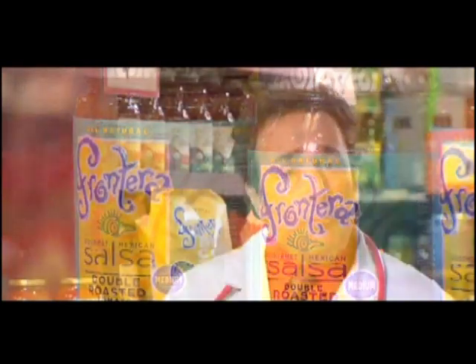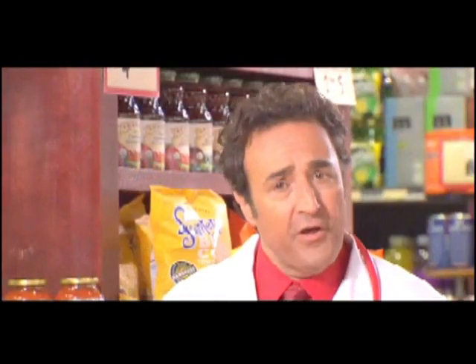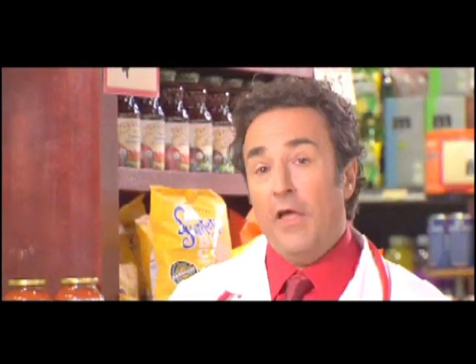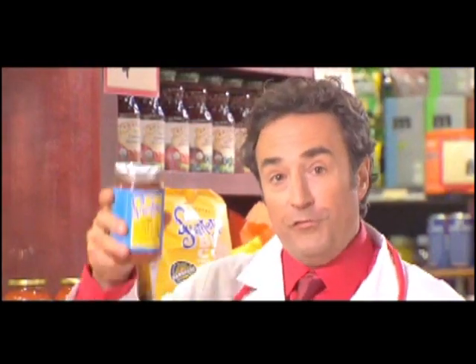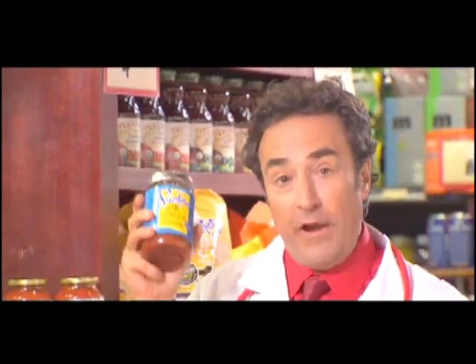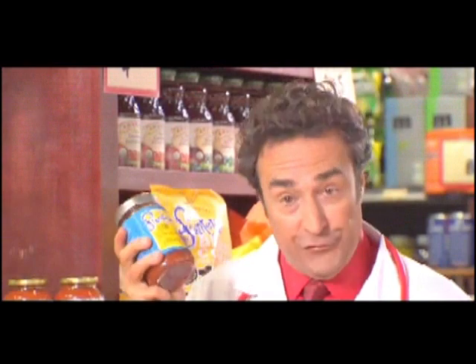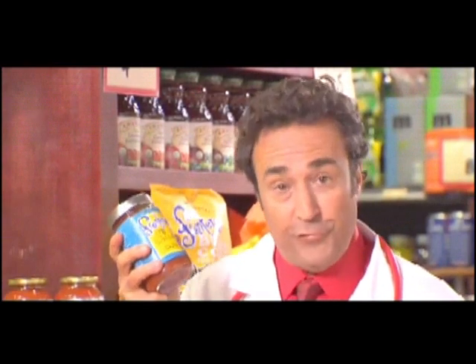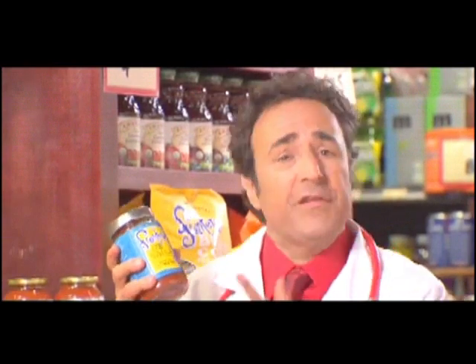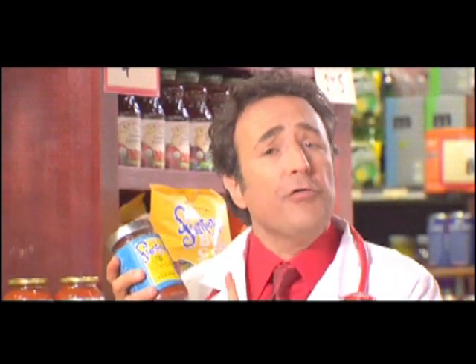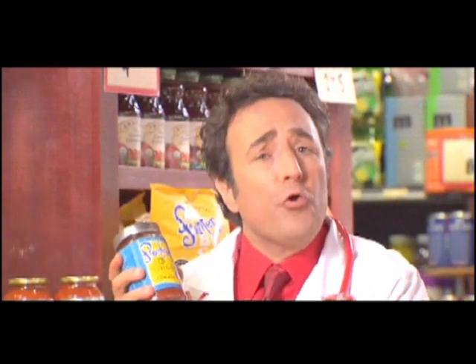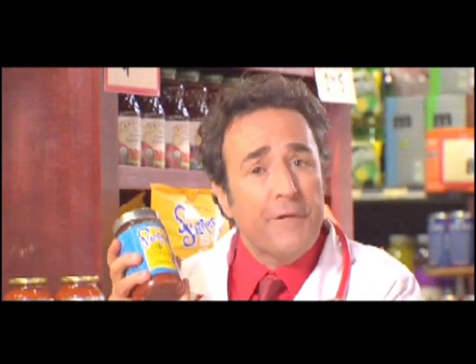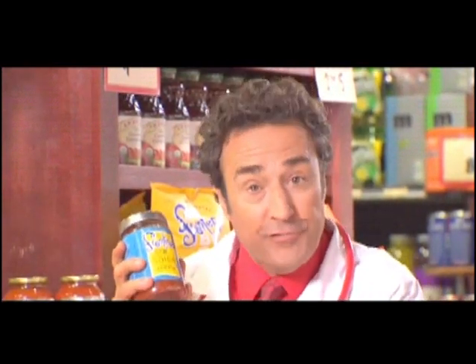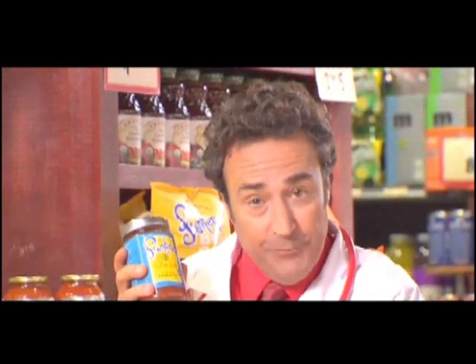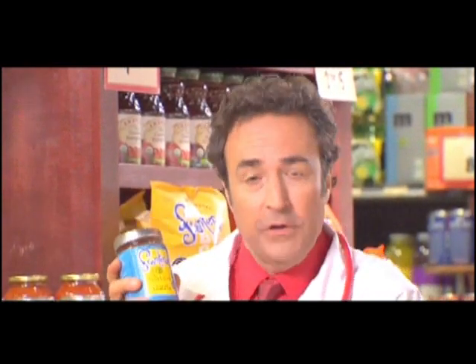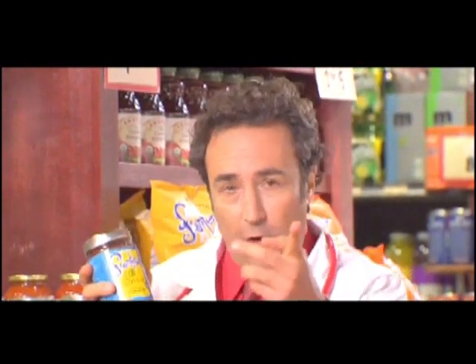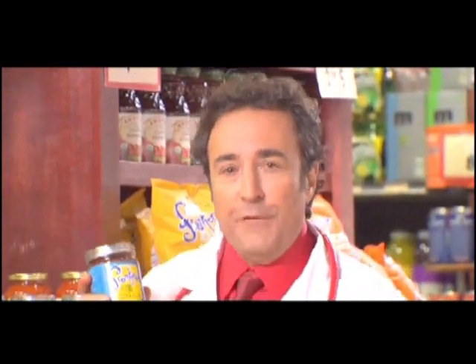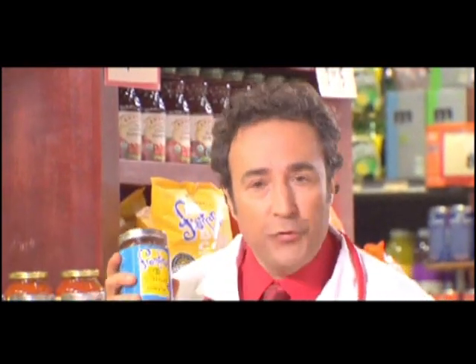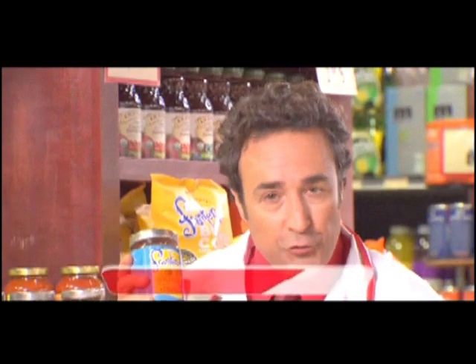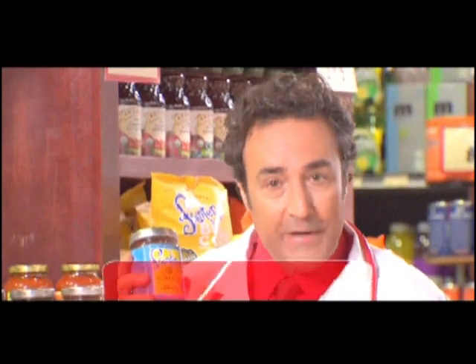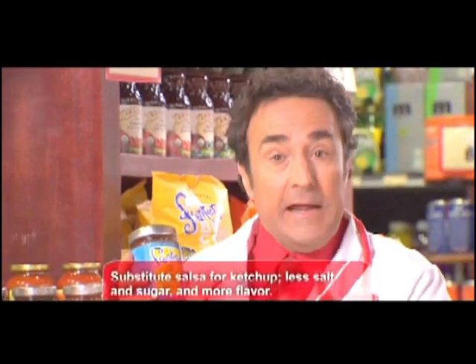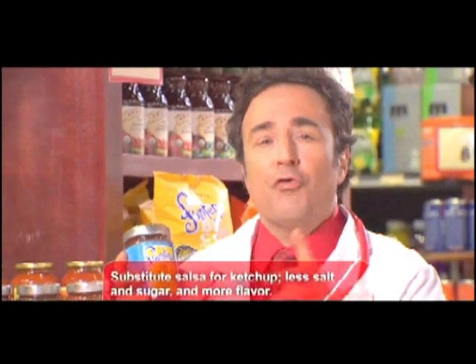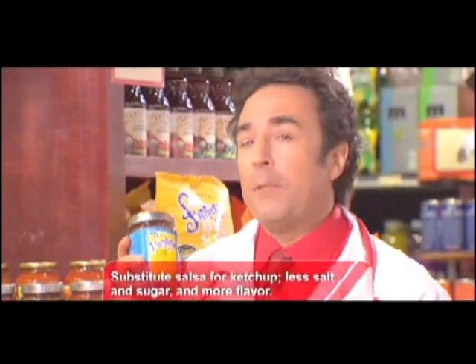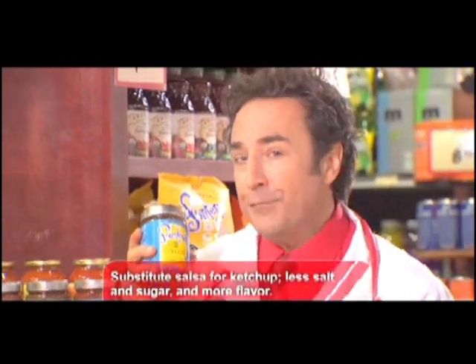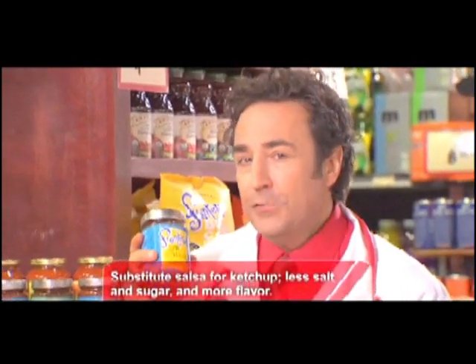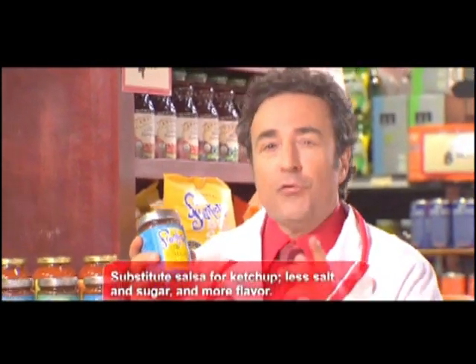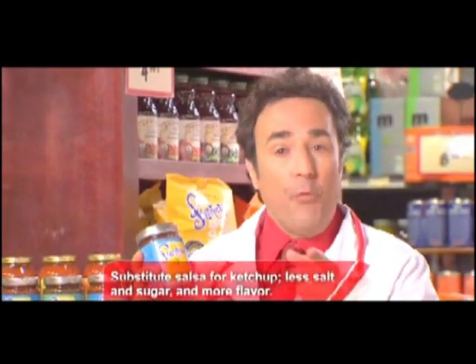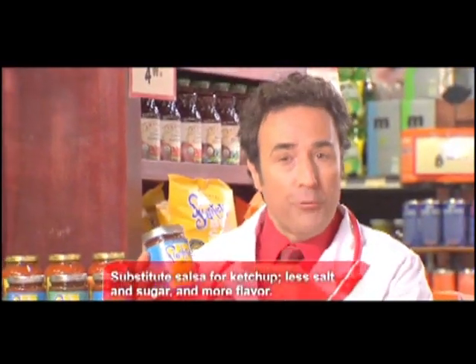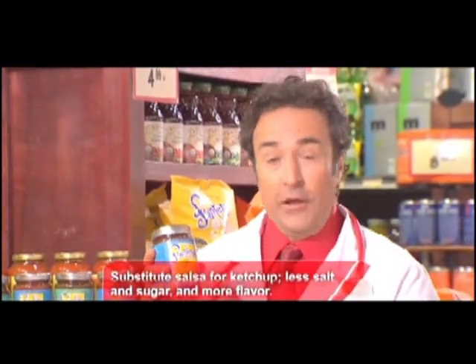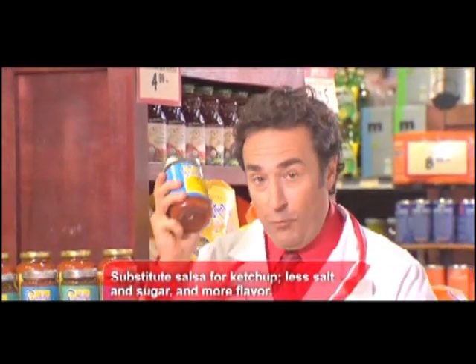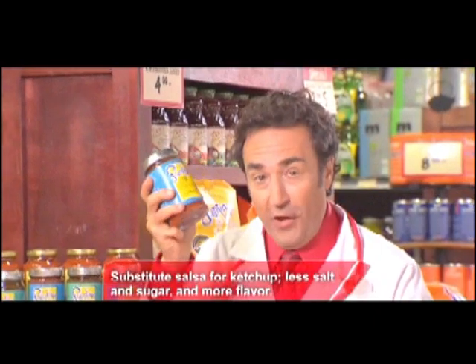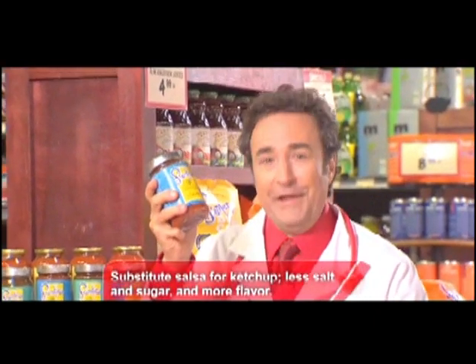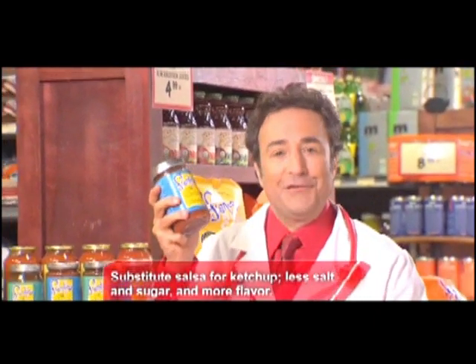Most salsas, those without added sugars or fats, have only four or five calories per tablespoon. So, if you're trying to lose weight and you're craving big flavor, try more home cooking with more salsa in your dishes.